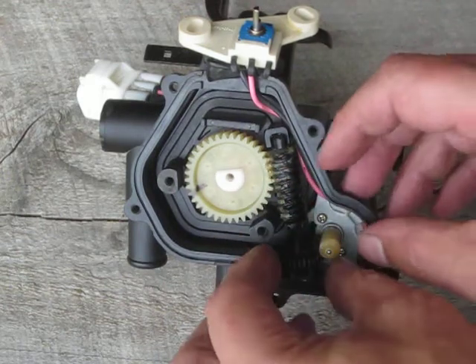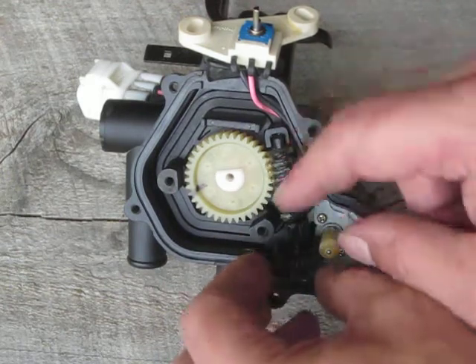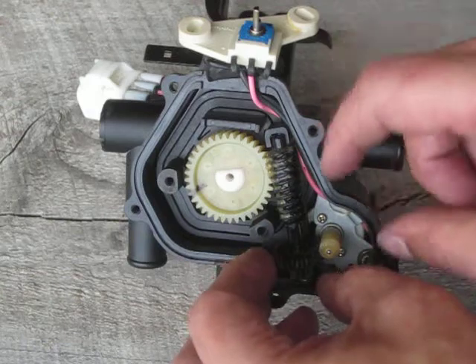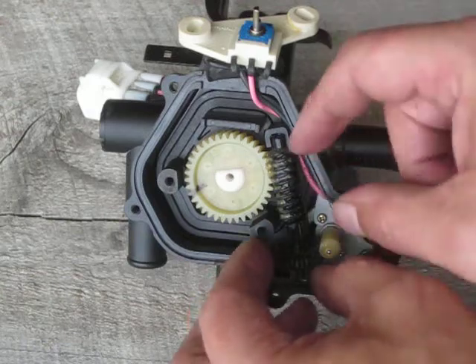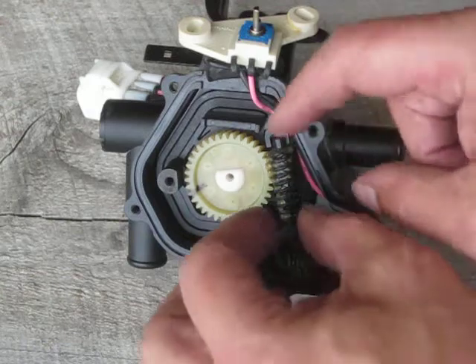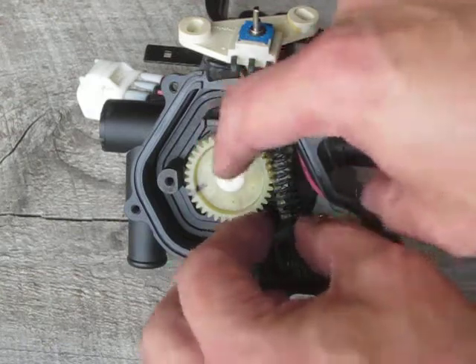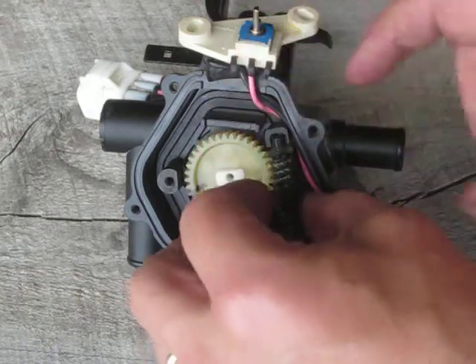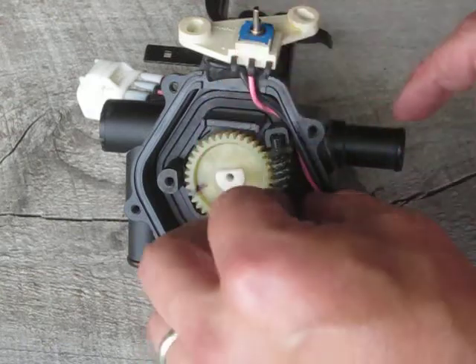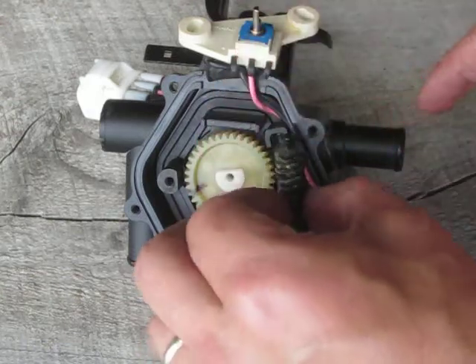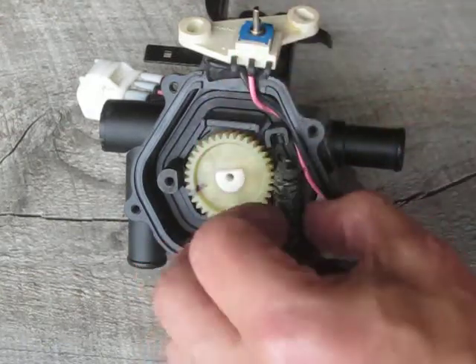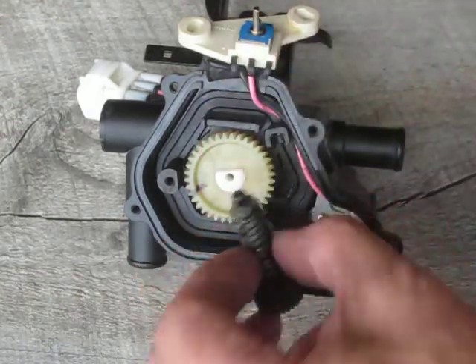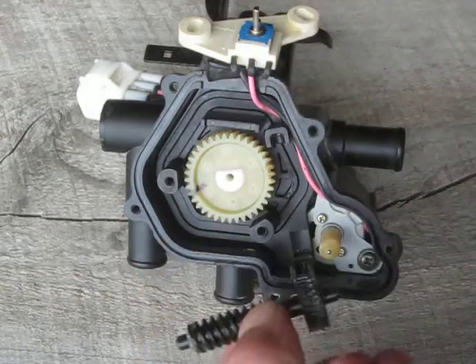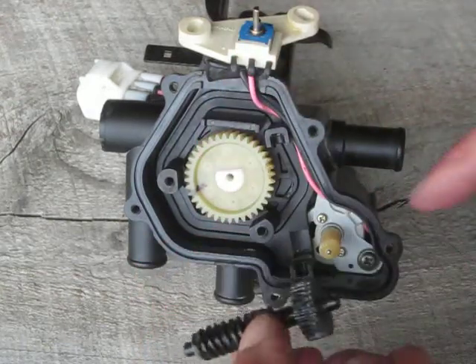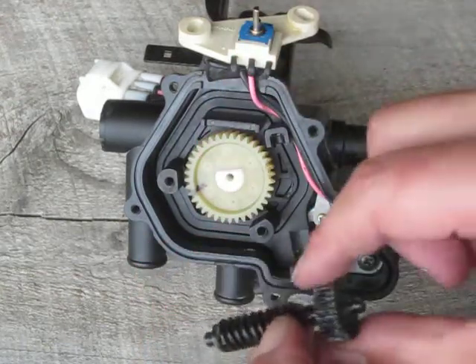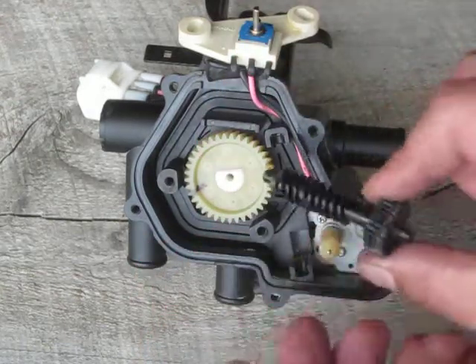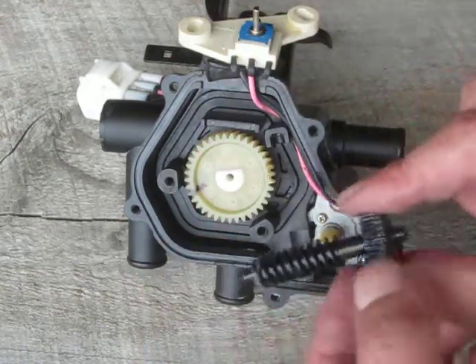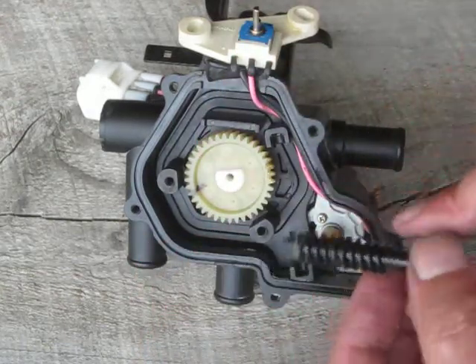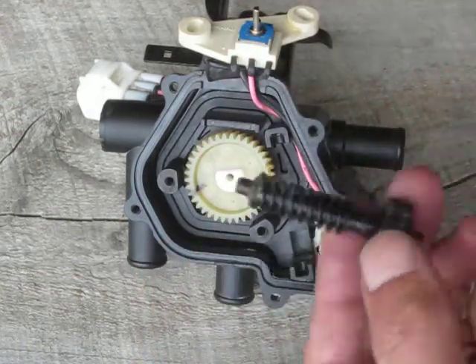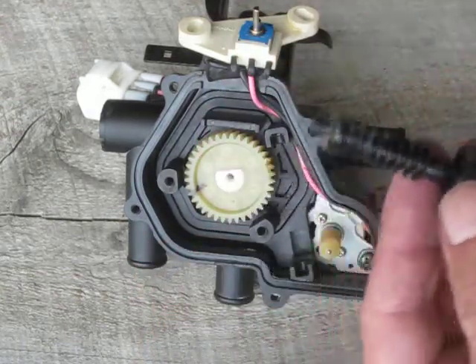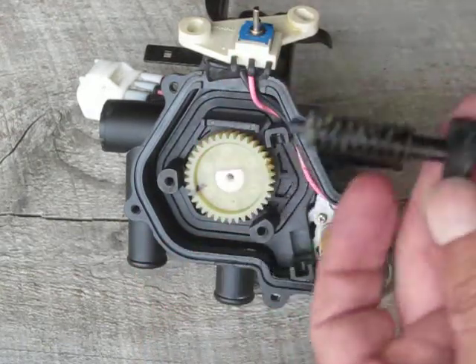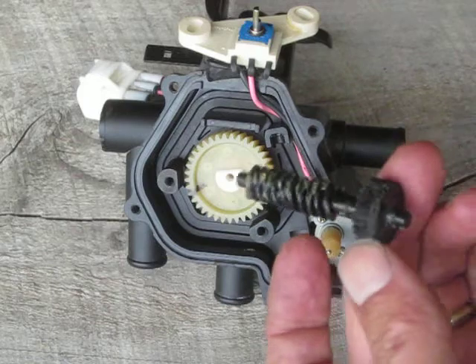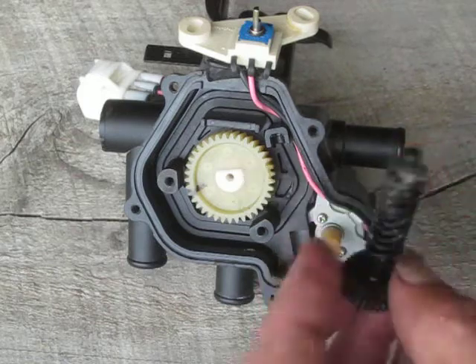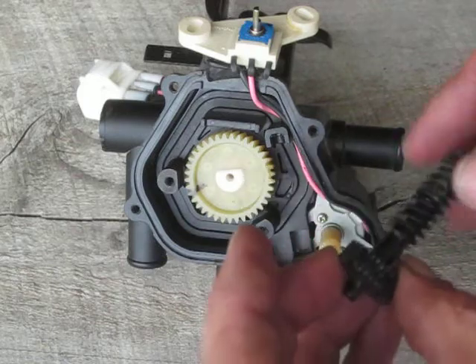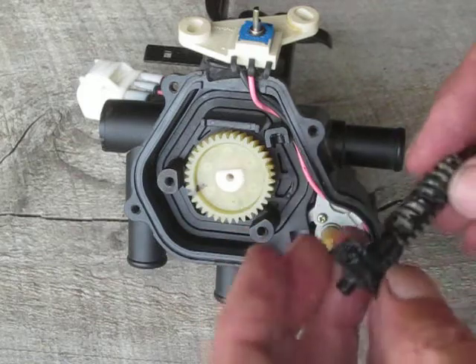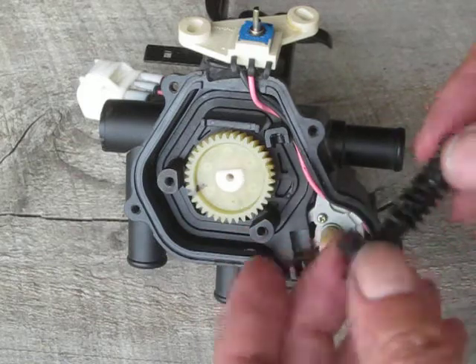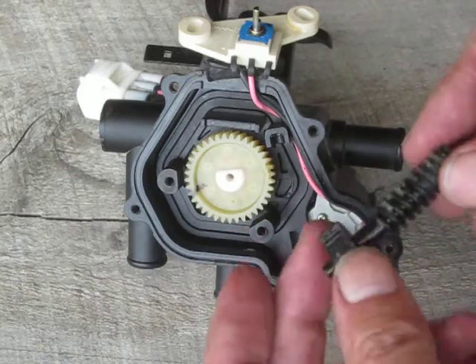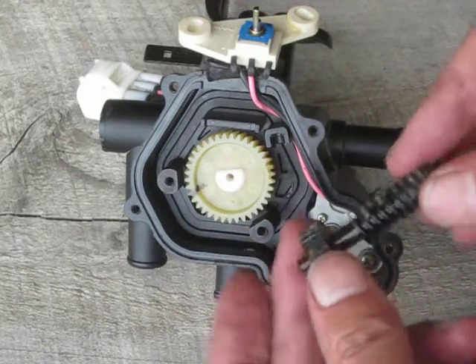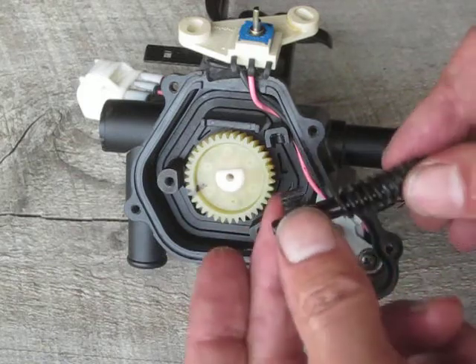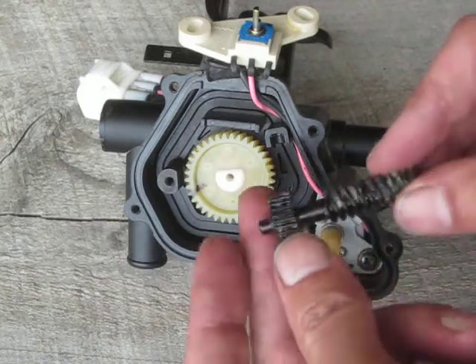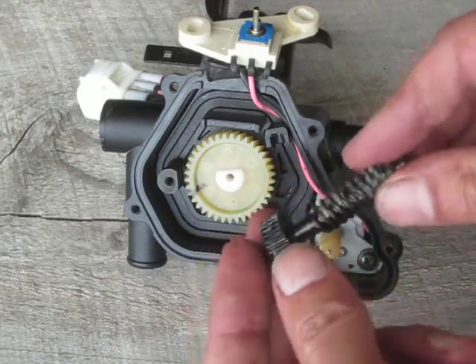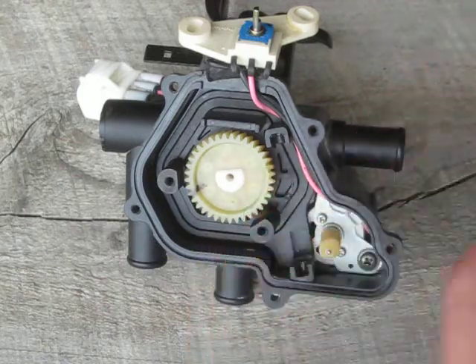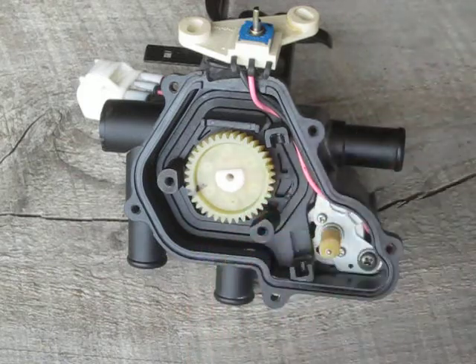And then that, in turn, turns this gear. I'll take this guy out of here — it just lays in here. We can see that's in good shape. None of the gears are broken. That's not what caused it to break.